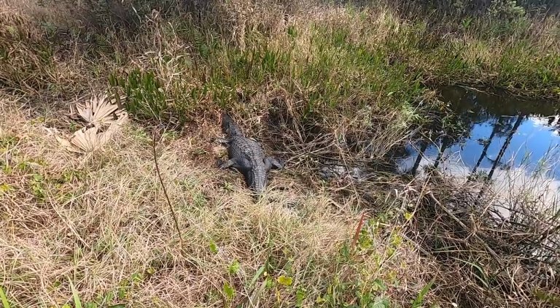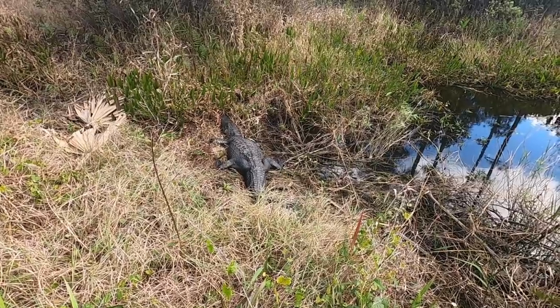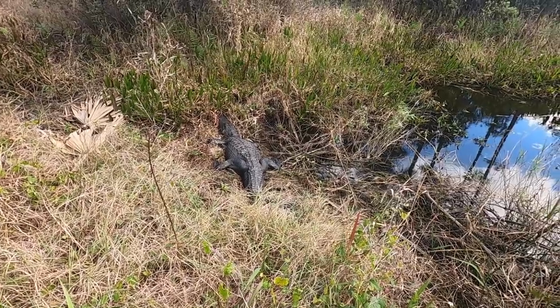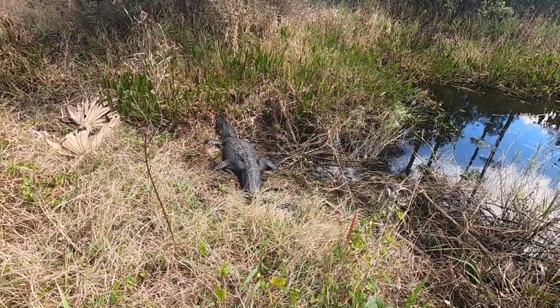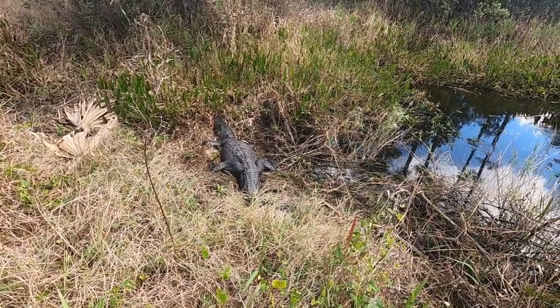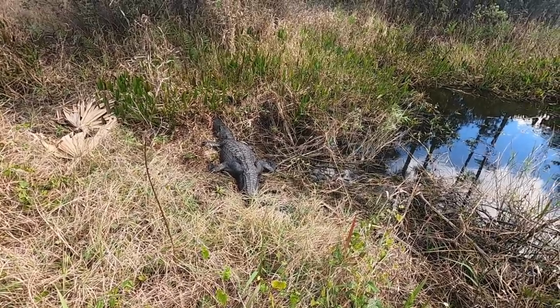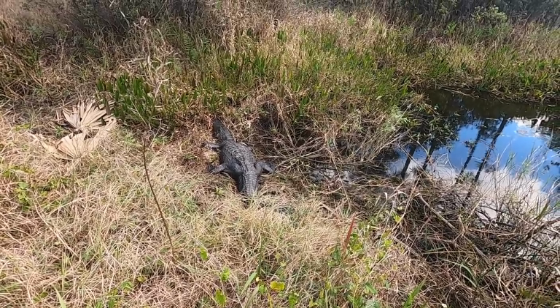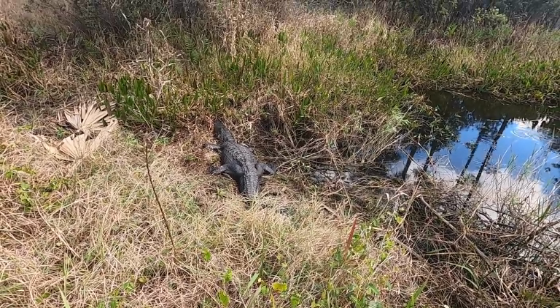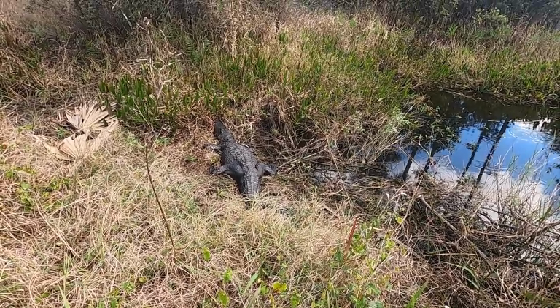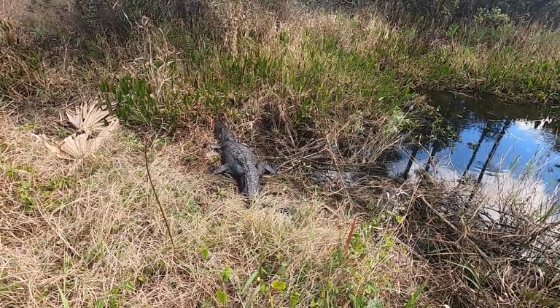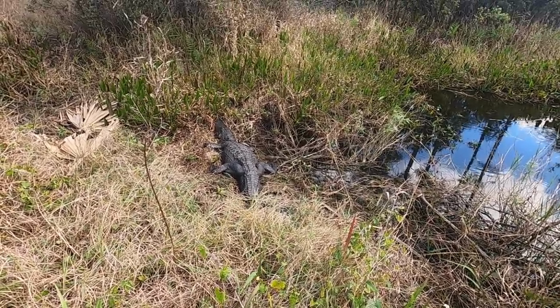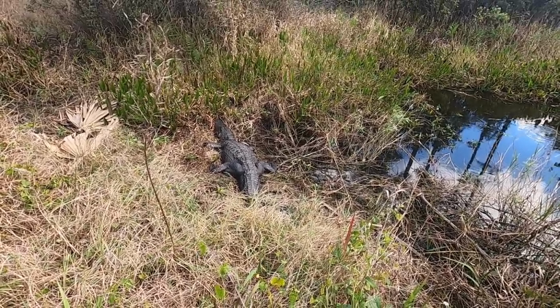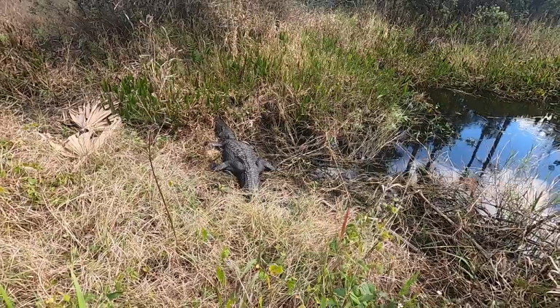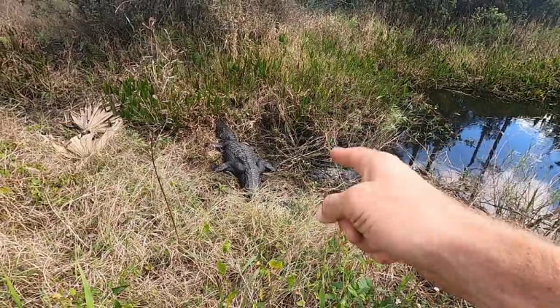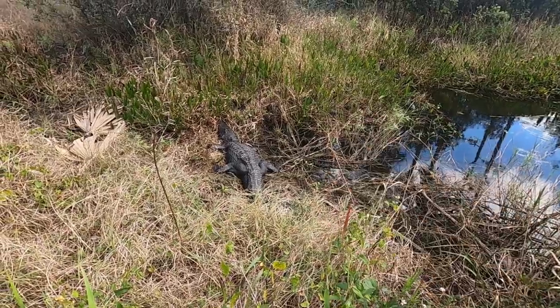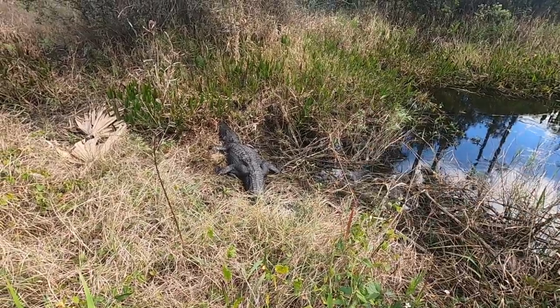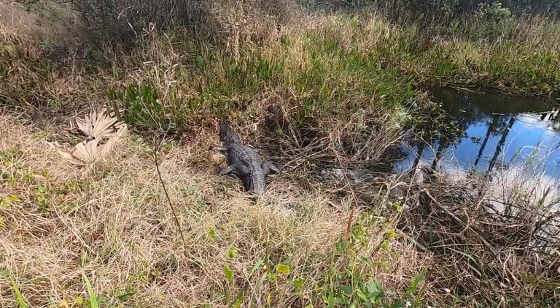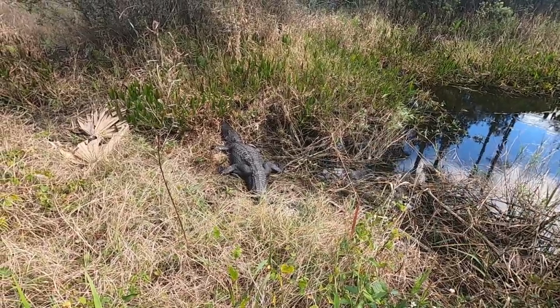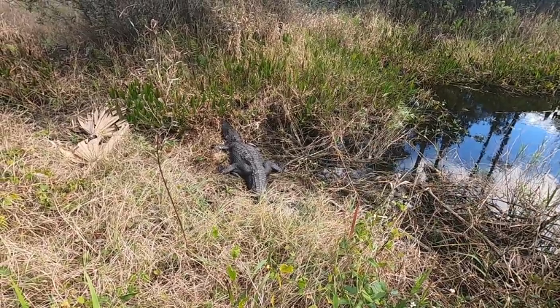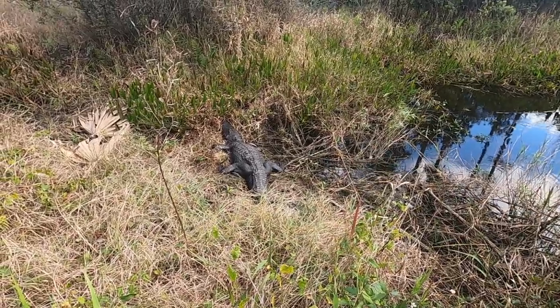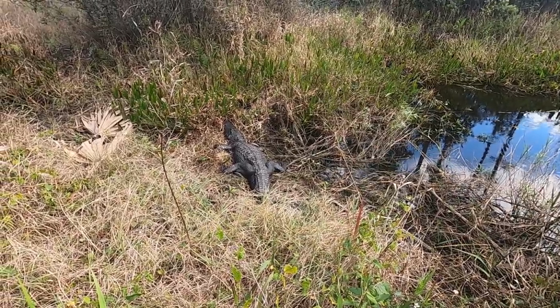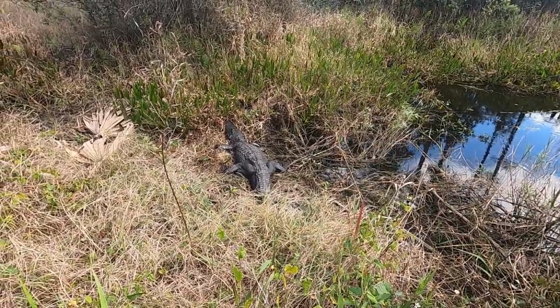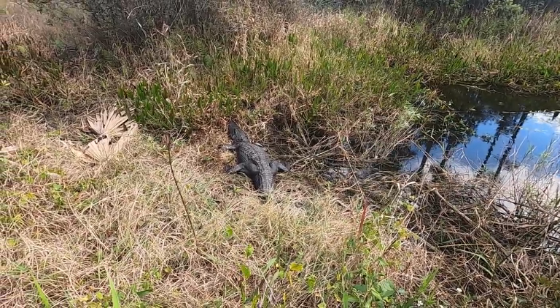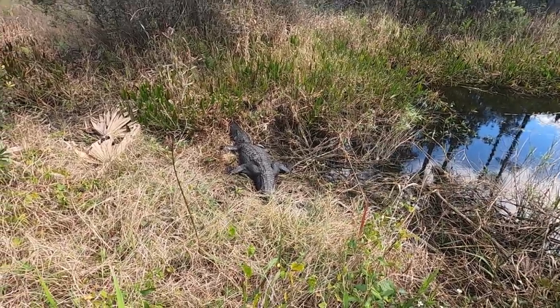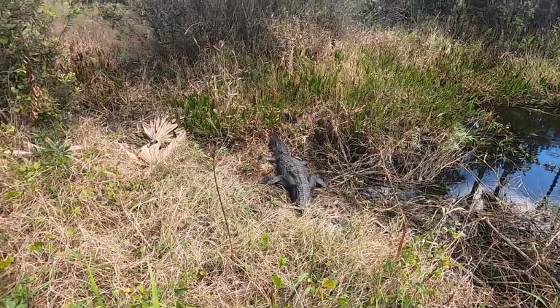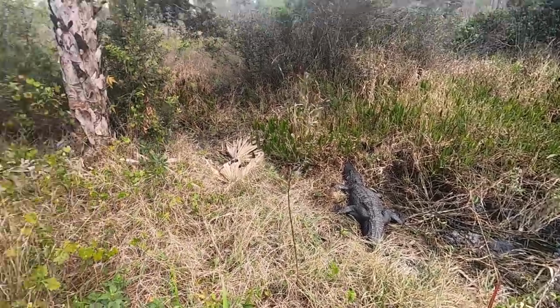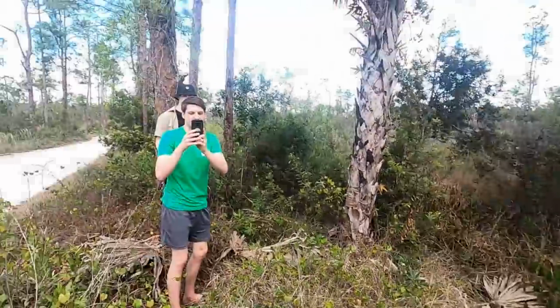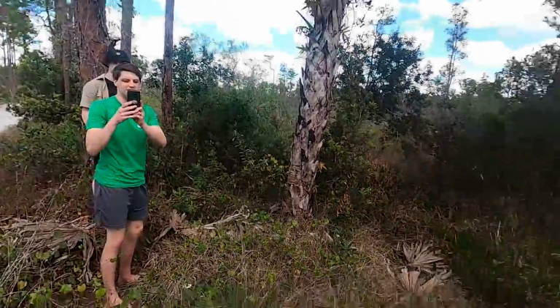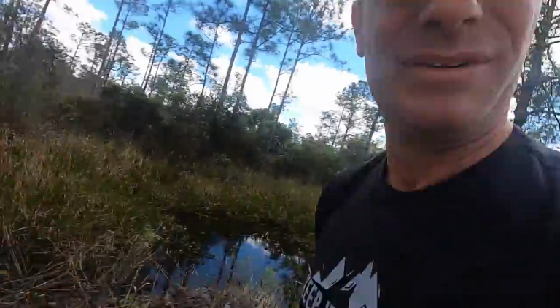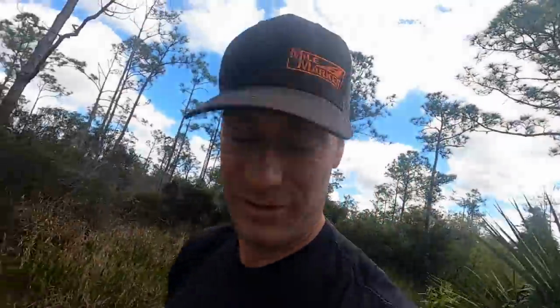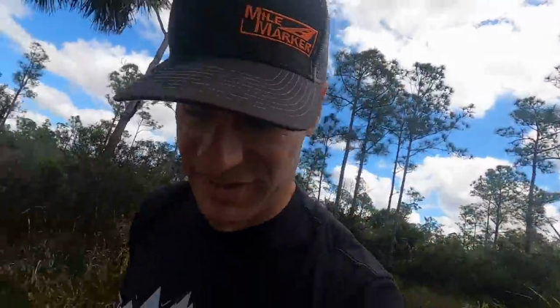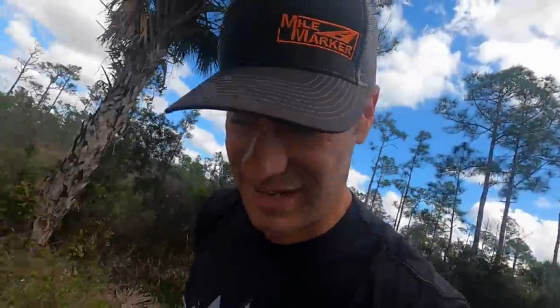40,000 acres of state game lands. It's actually a hunting ground, but they don't hunt alligators here. So the gators are pretty plentiful and pretty happy. On to the next stop.